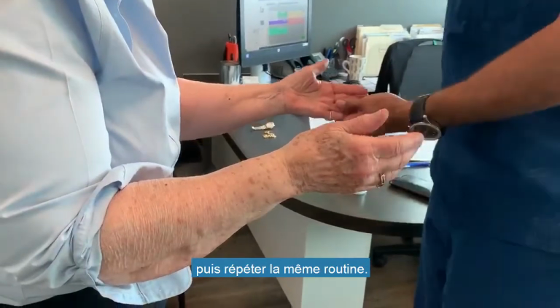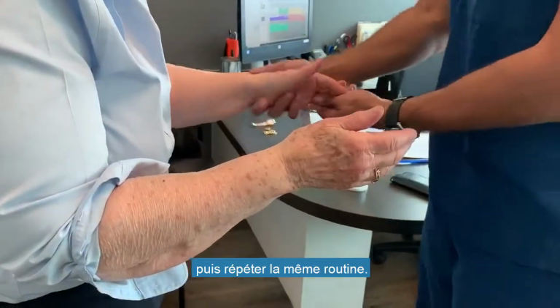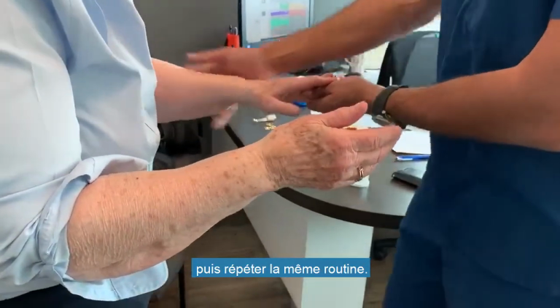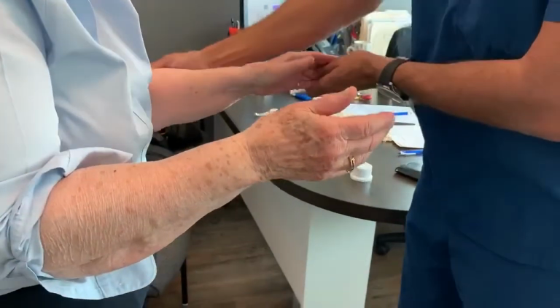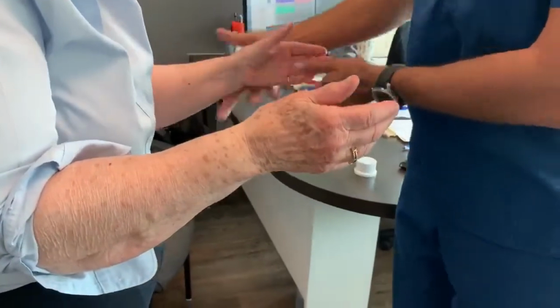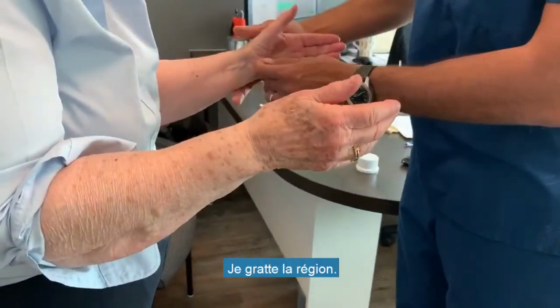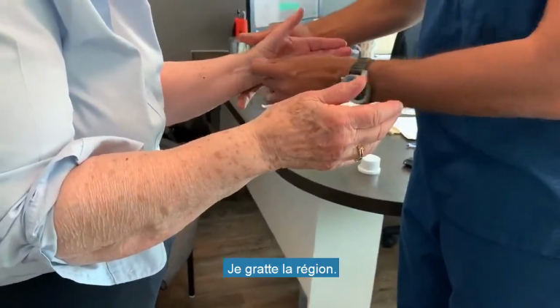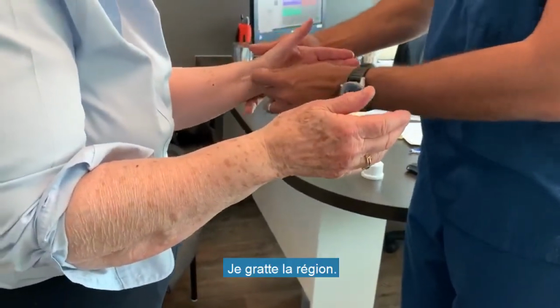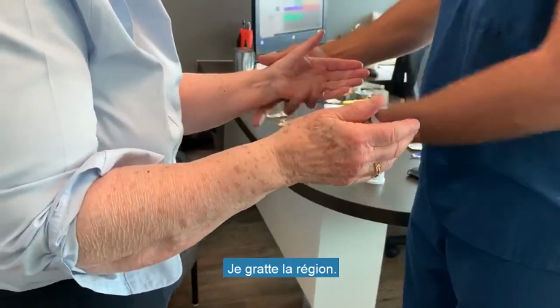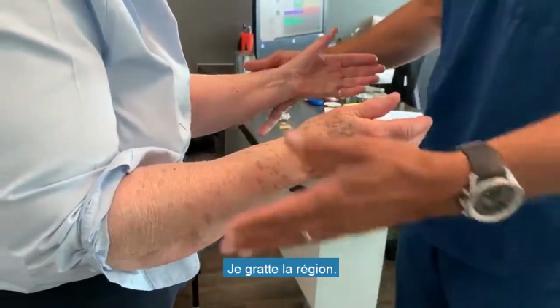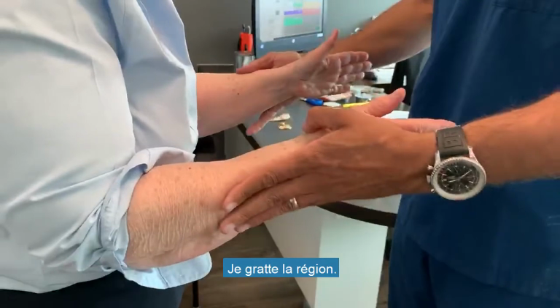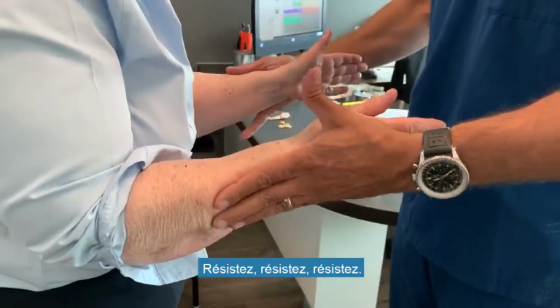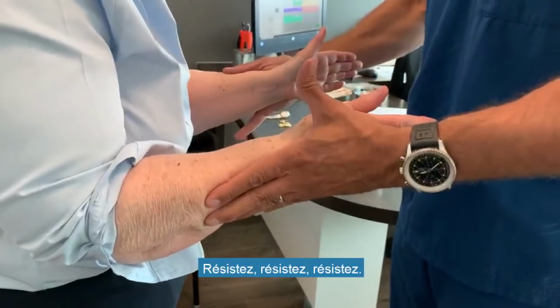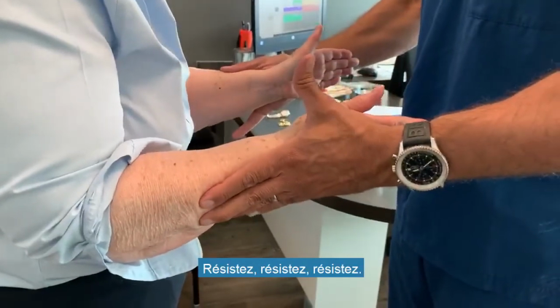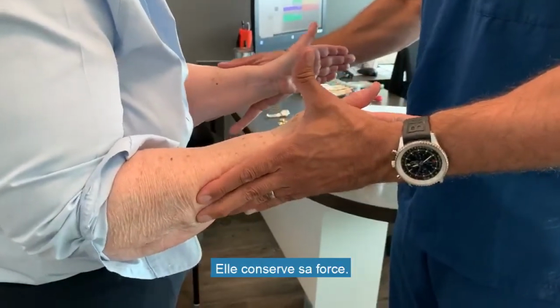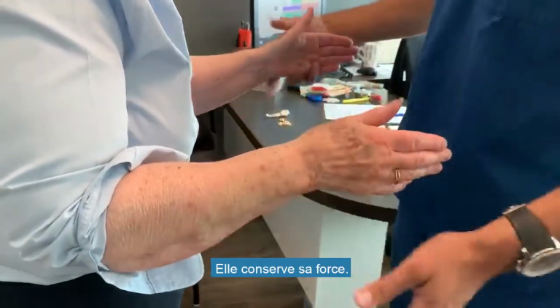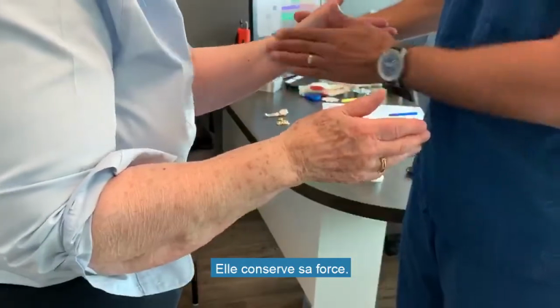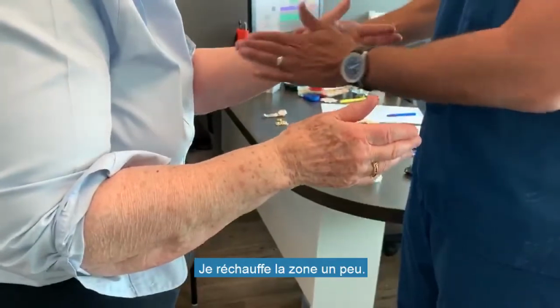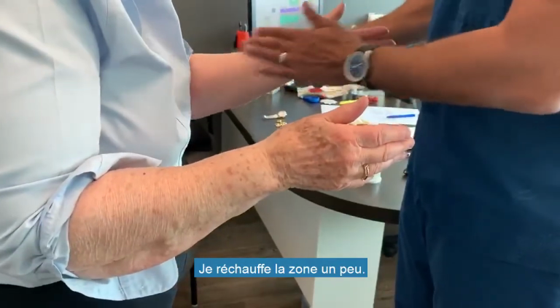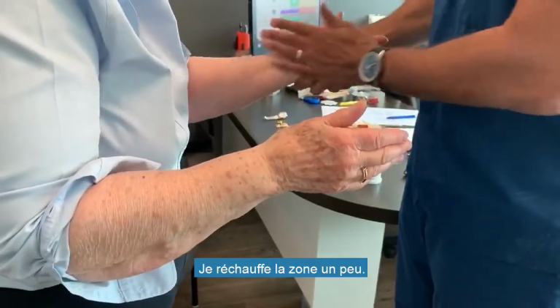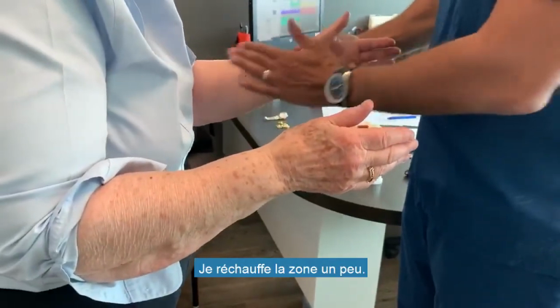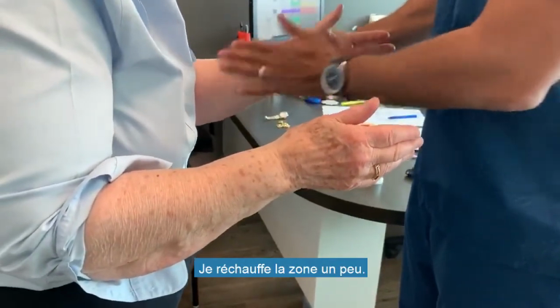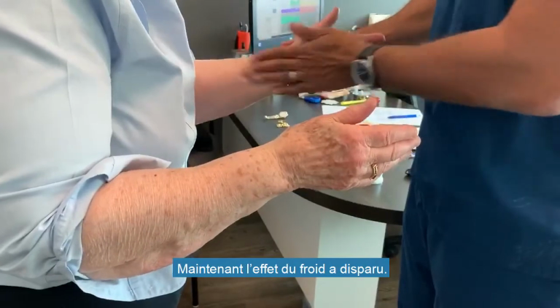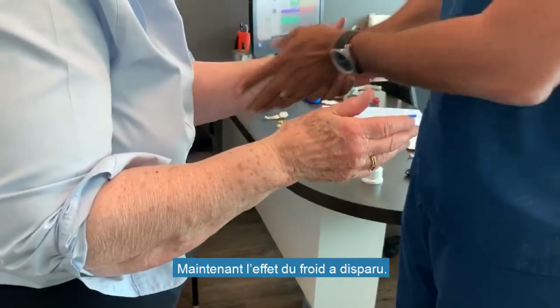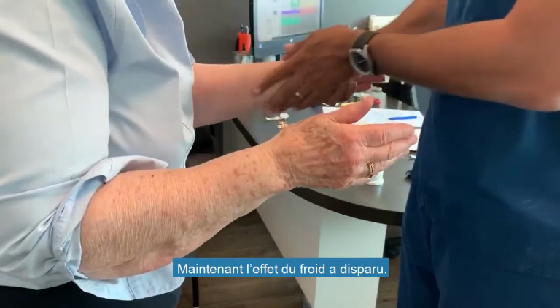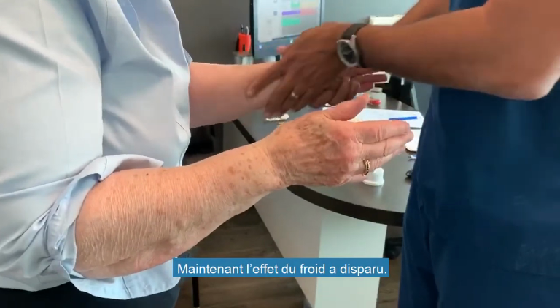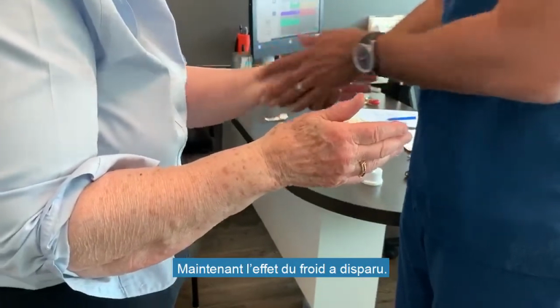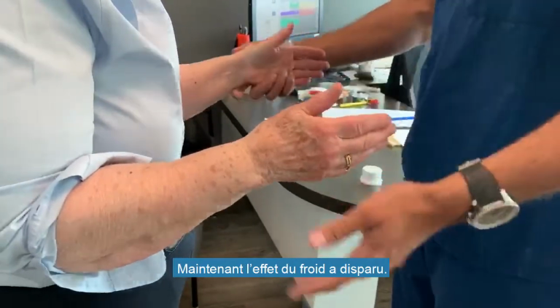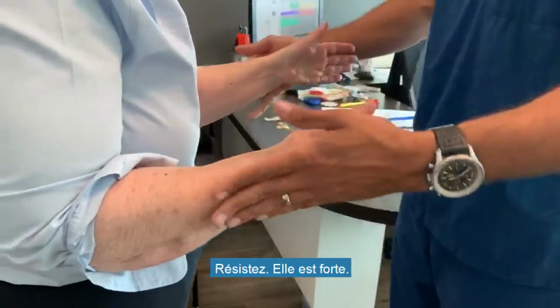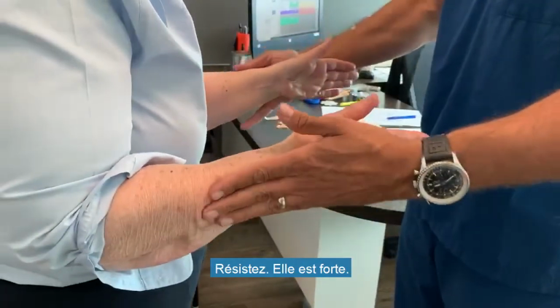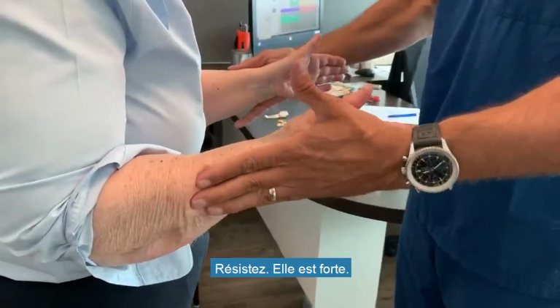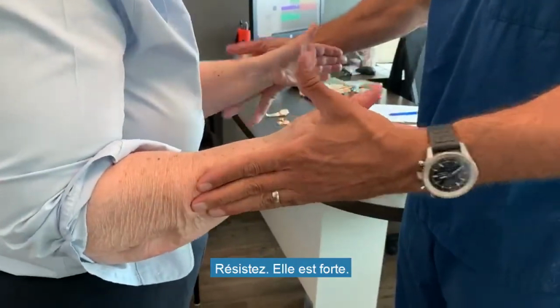I scratch her in the same area — resist, resist, resist. She remains strong. I warm her up a little bit, now the effect of the cold is gone — resist. She's strong.